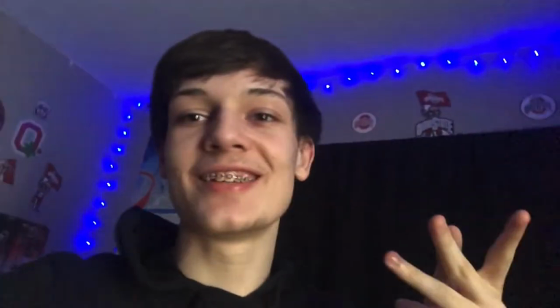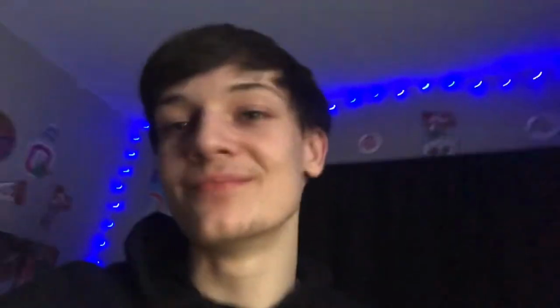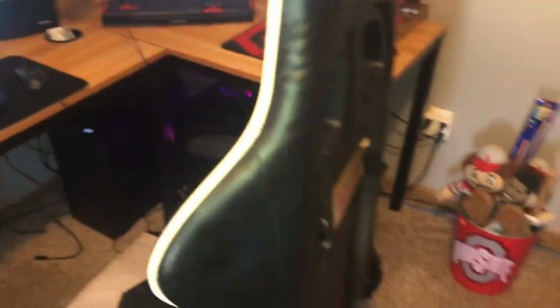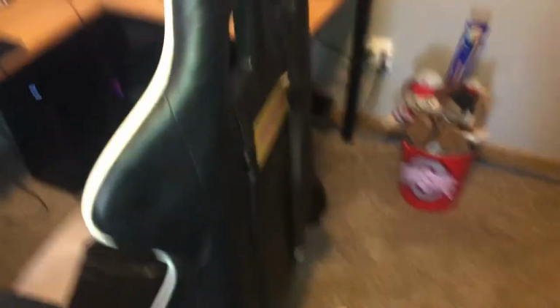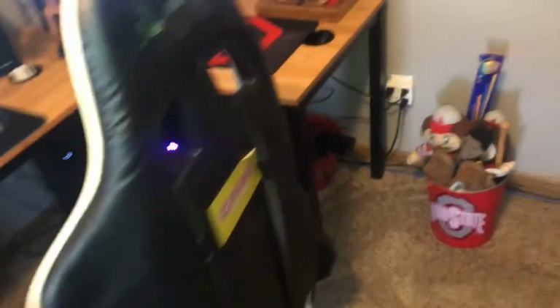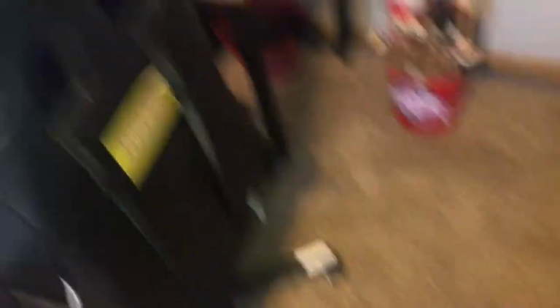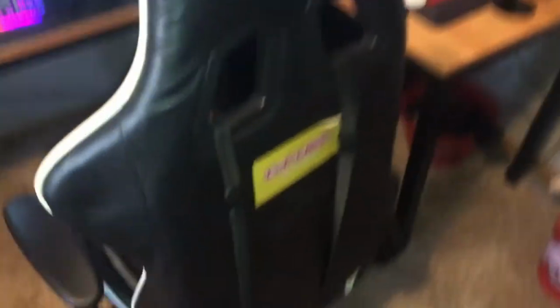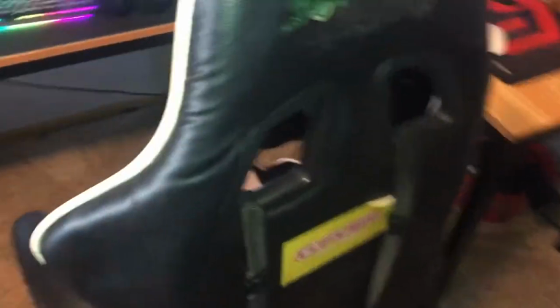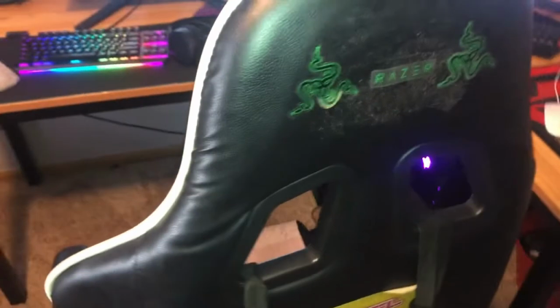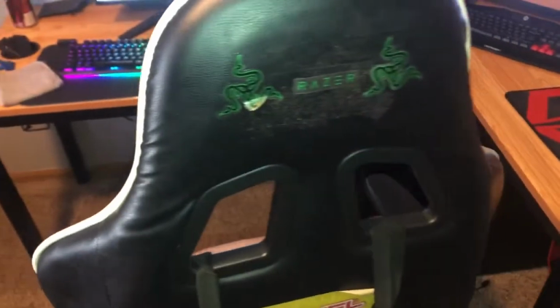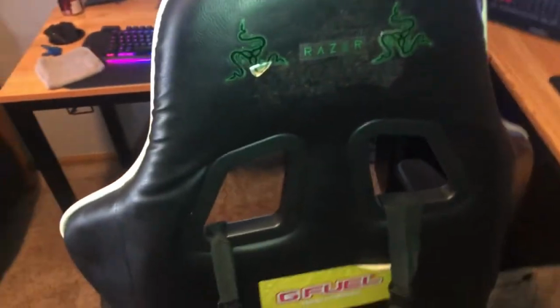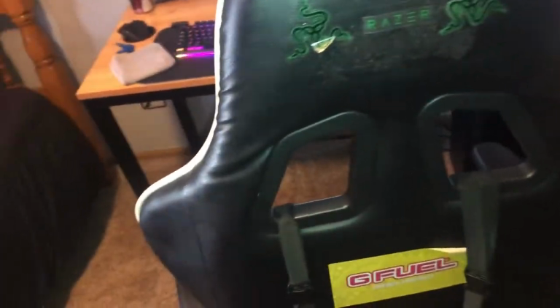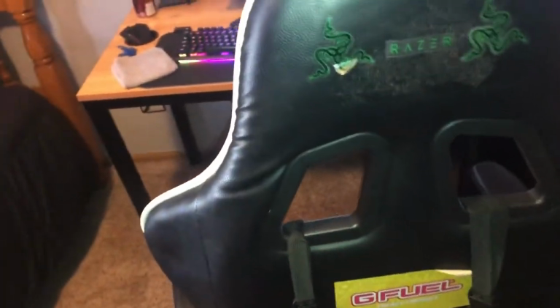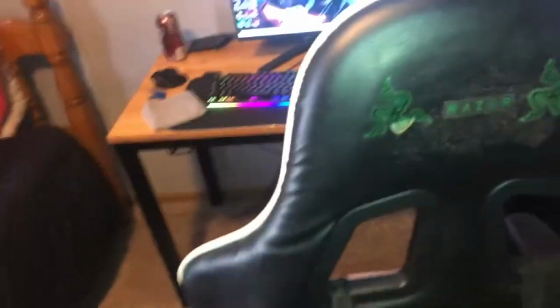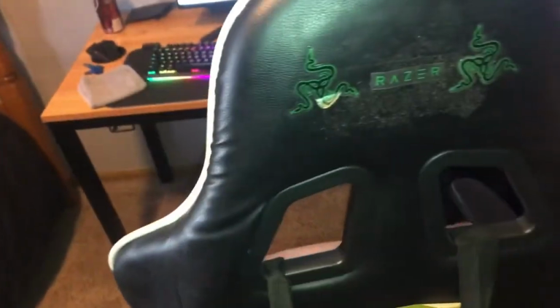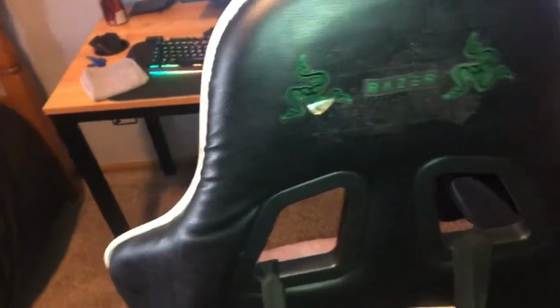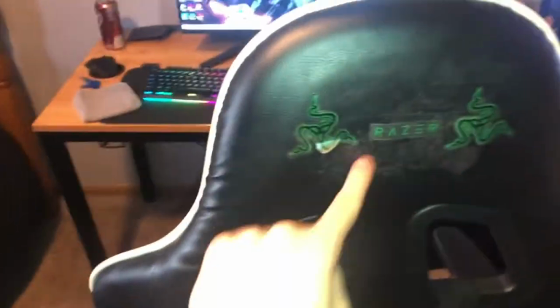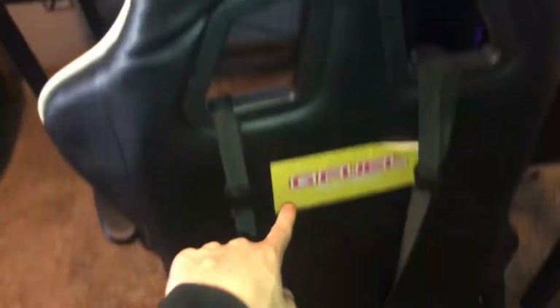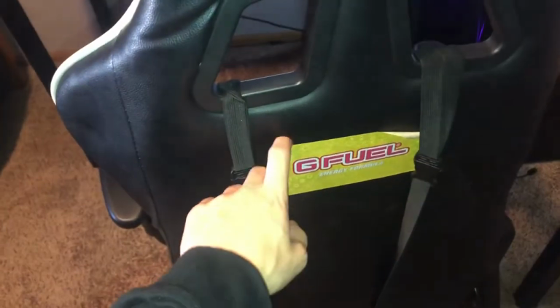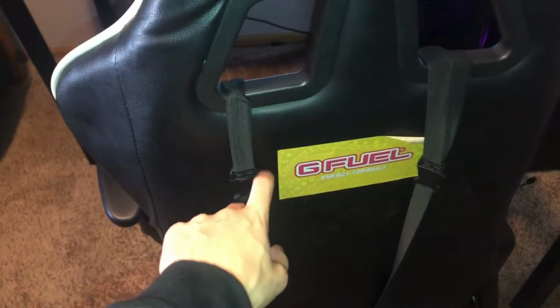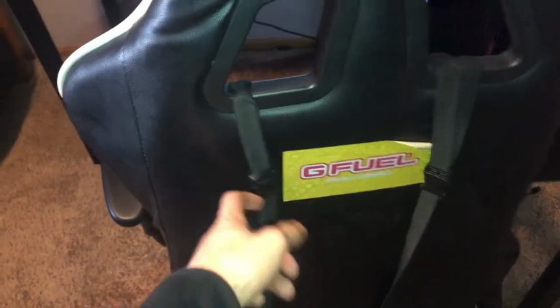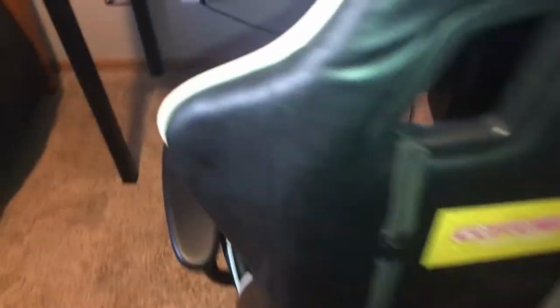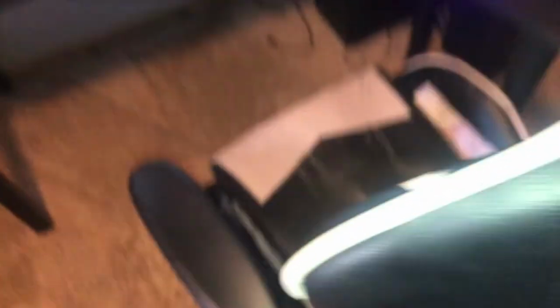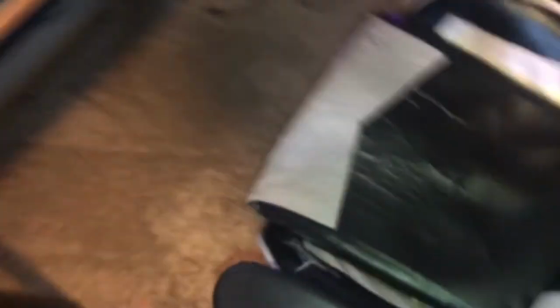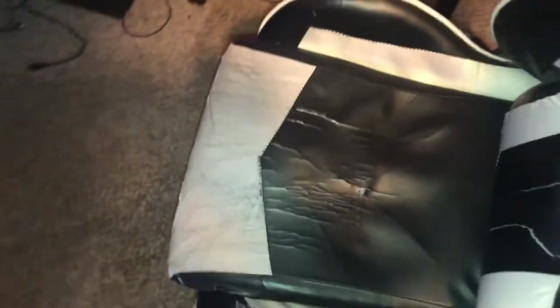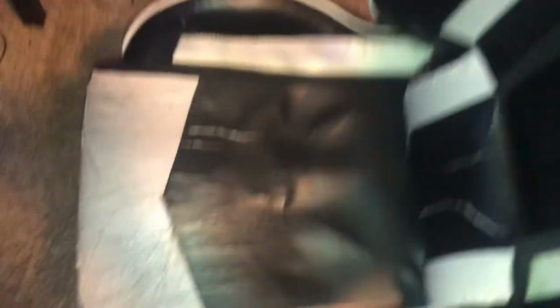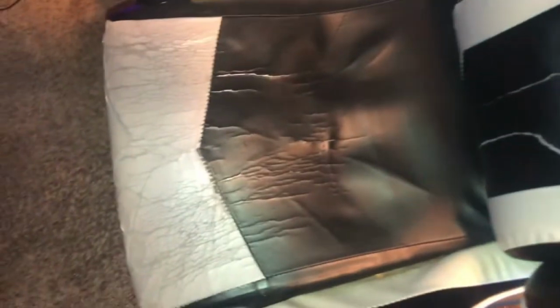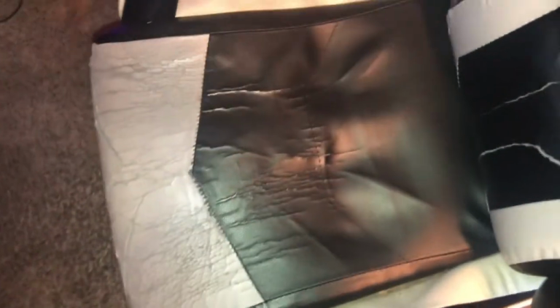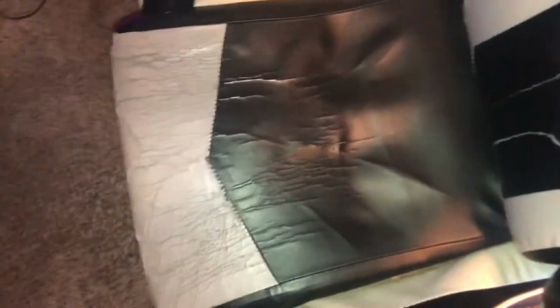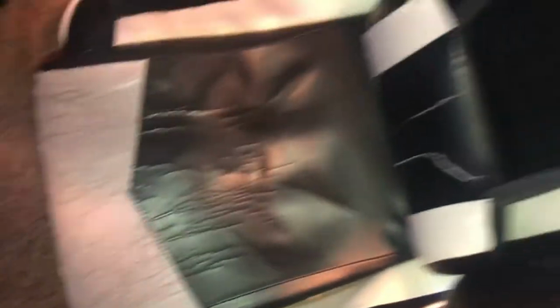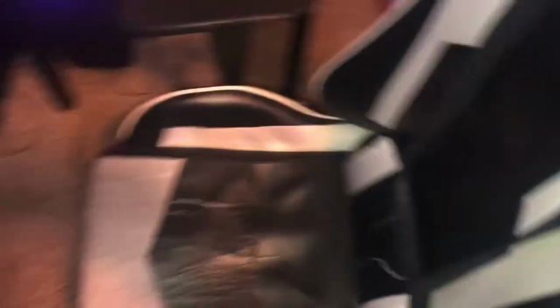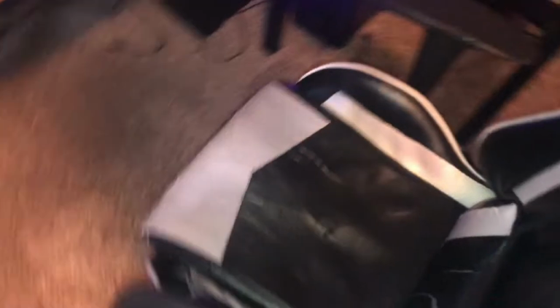Let's get into the setup. Starting off the tour, we got my gaming chair — this is actually probably my least favorite part about the setup. We have some cool stickers, some G Fuel stickers. It's a pretty nice chair but as you can see it's kind of worn out throughout the years. Maybe I'll upgrade that soon.